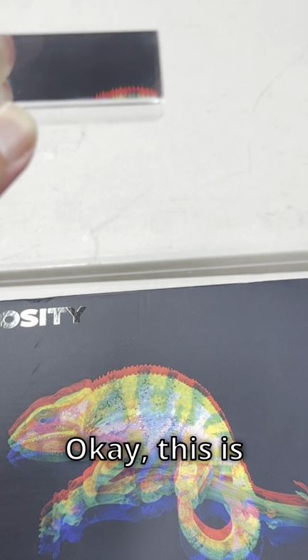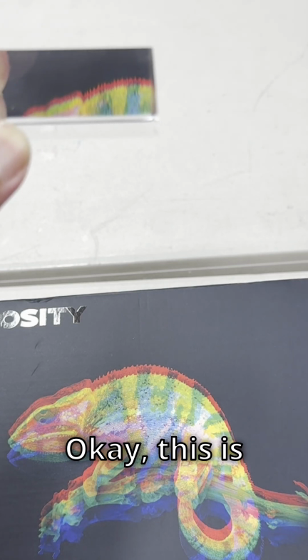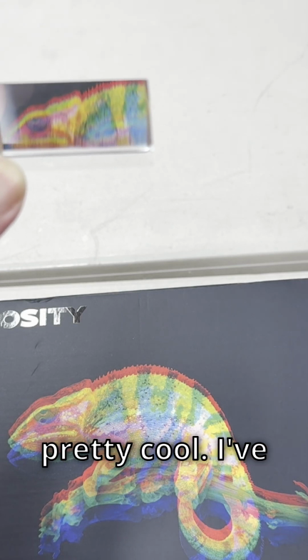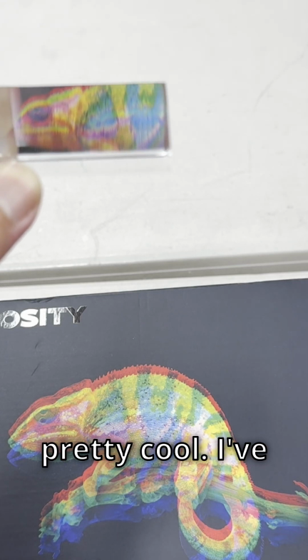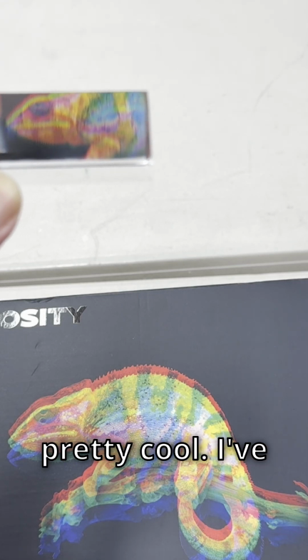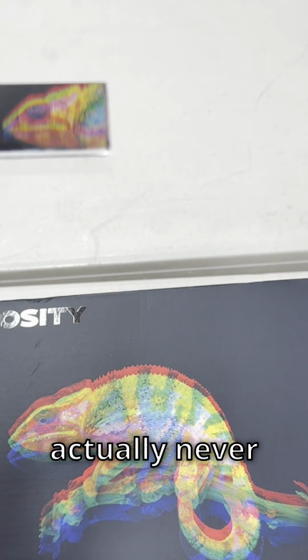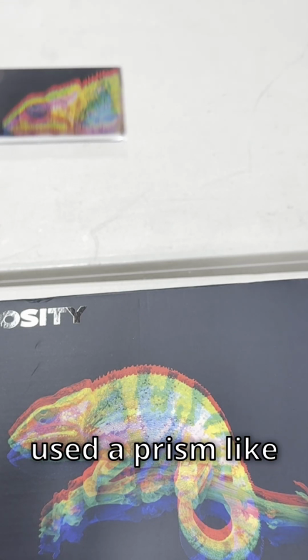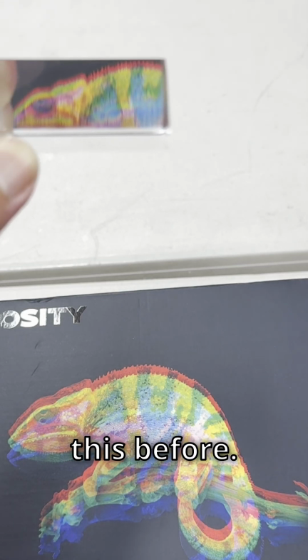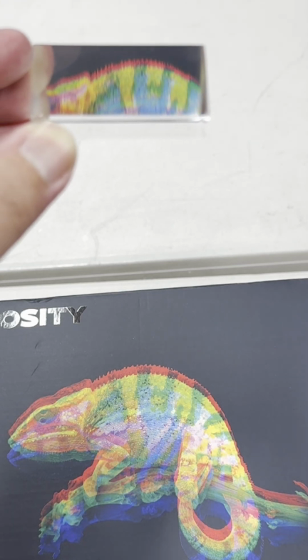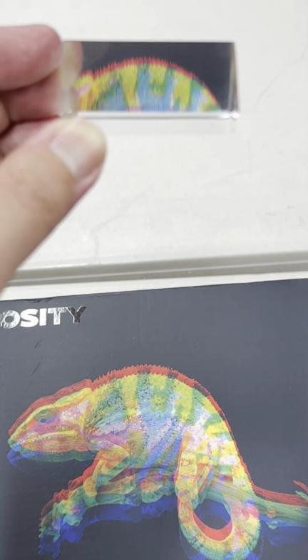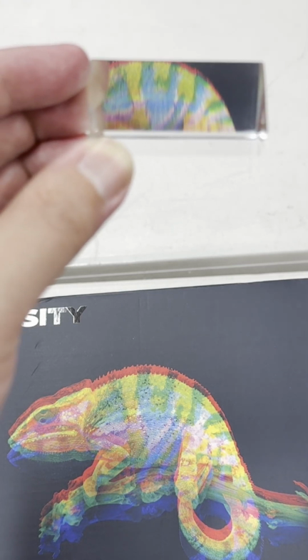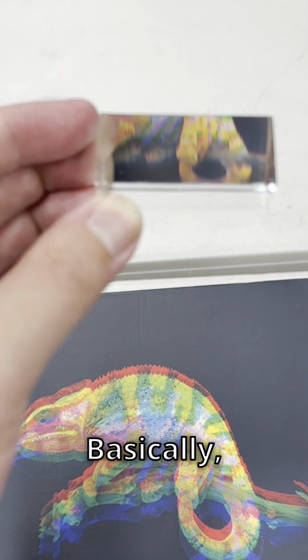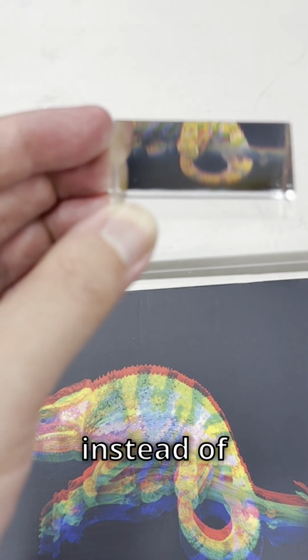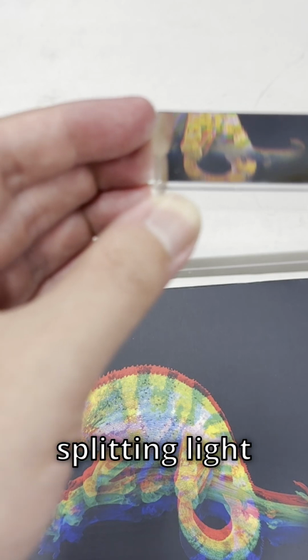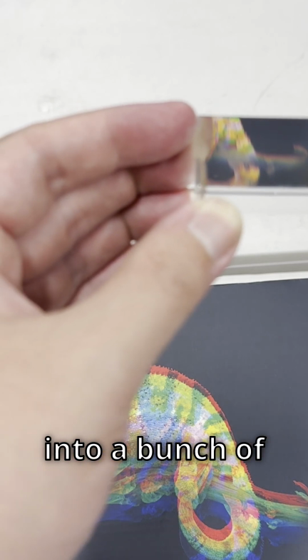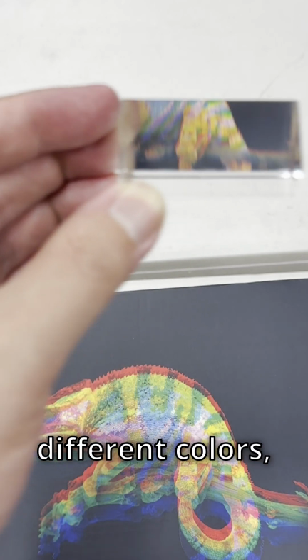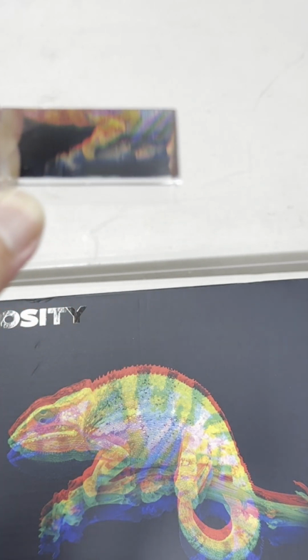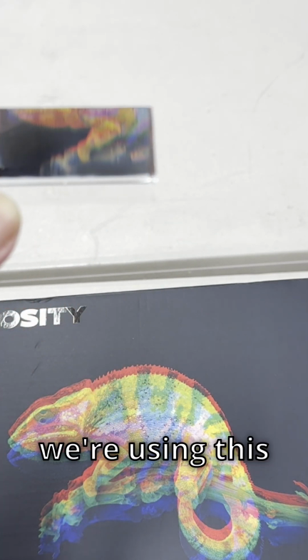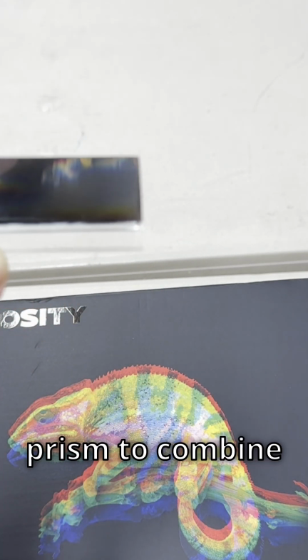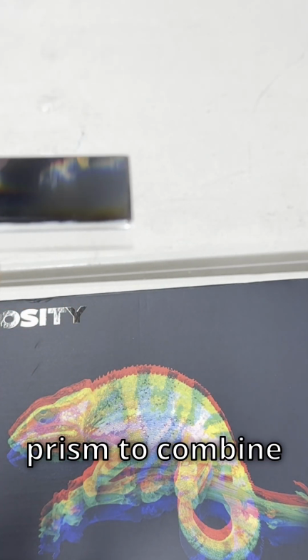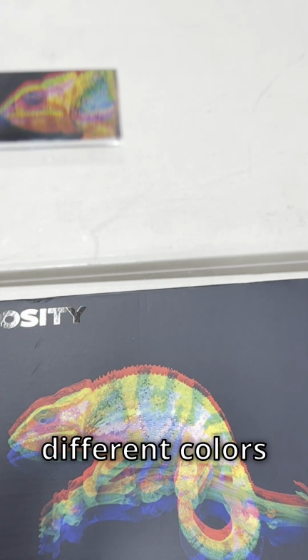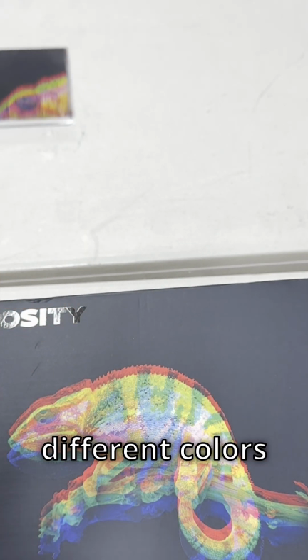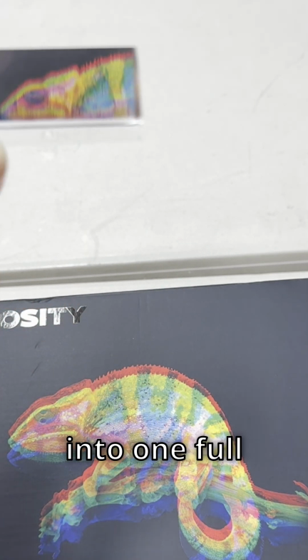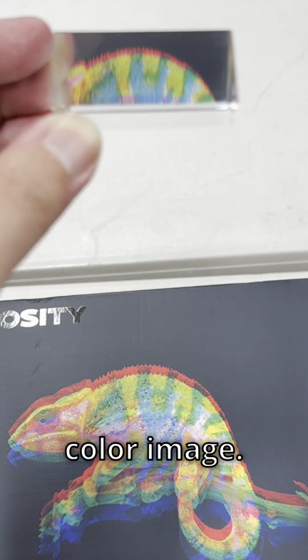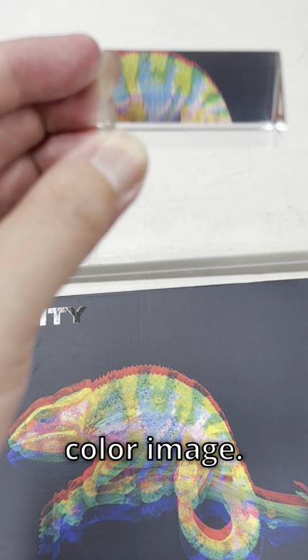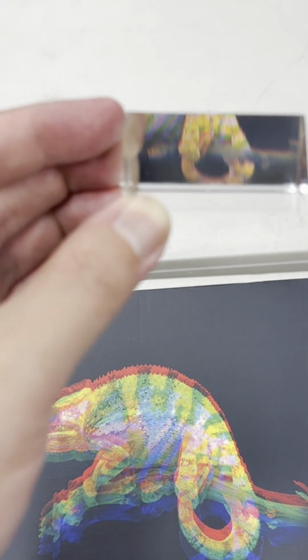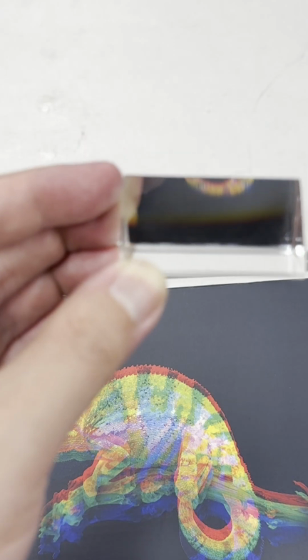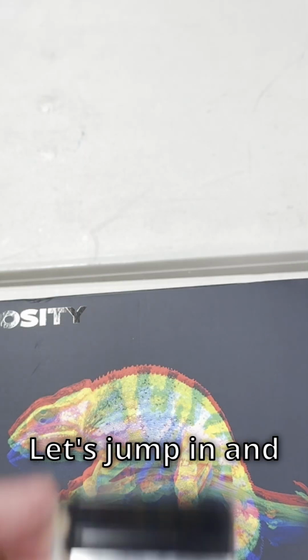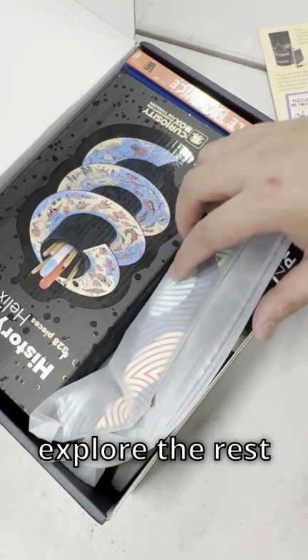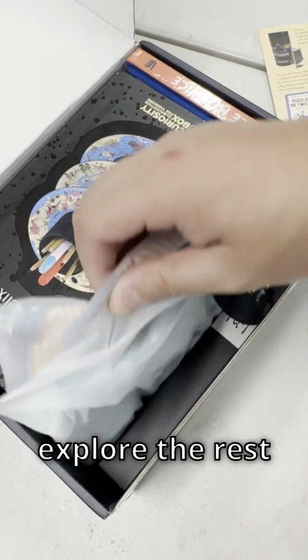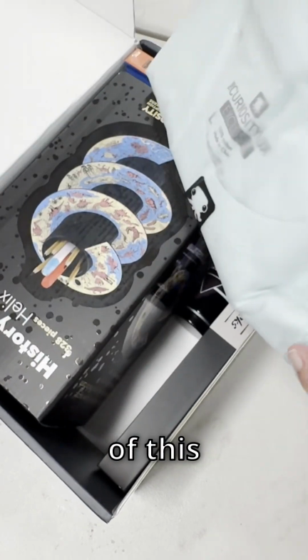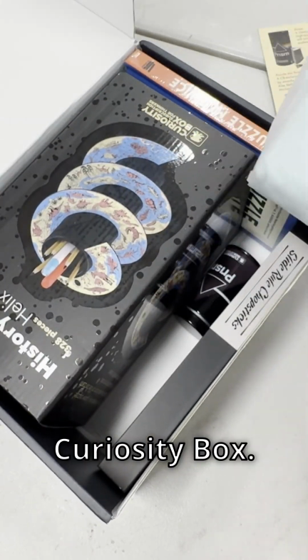Okay, this is pretty cool. I've actually never used a prism like this before. Basically, instead of splitting light into a bunch of different colors, we're using this prism to combine different colors into one full color image. Let's jump in and explore the rest of this CuriosityBox.